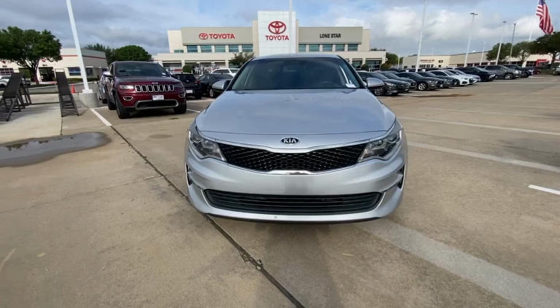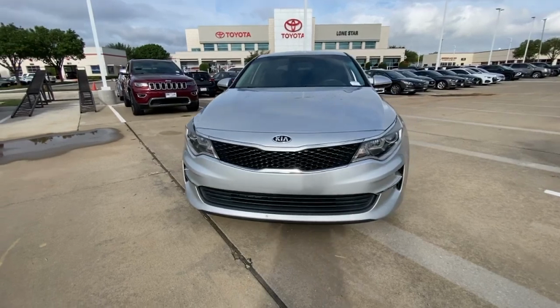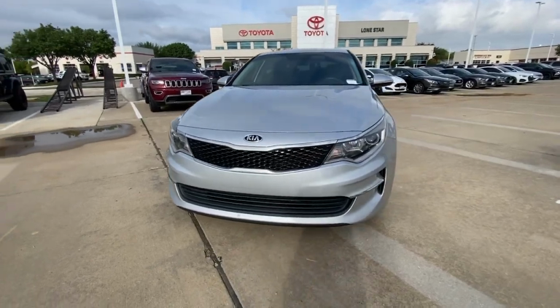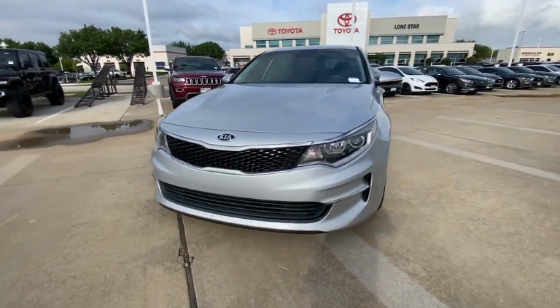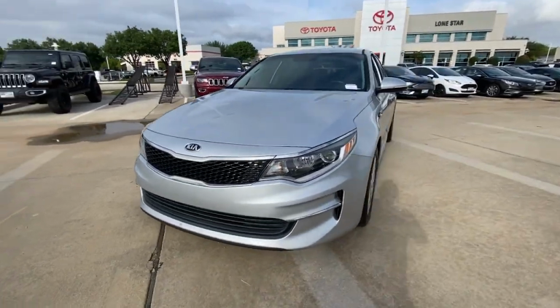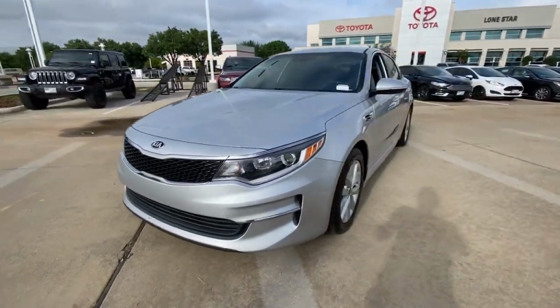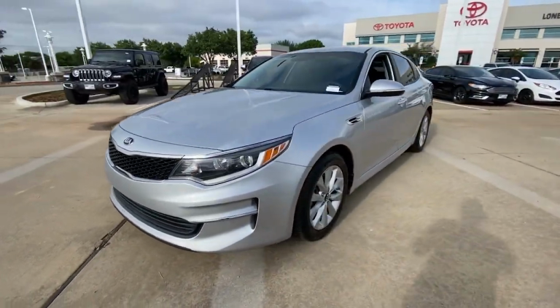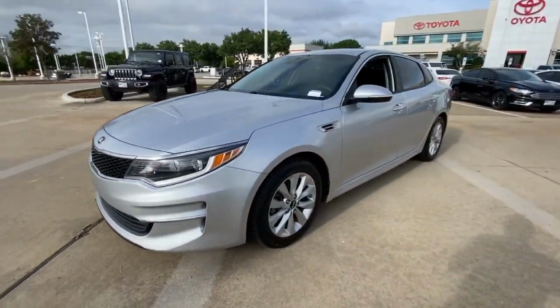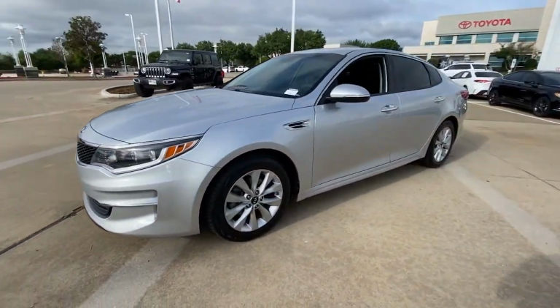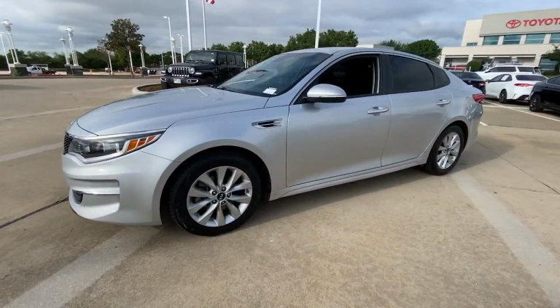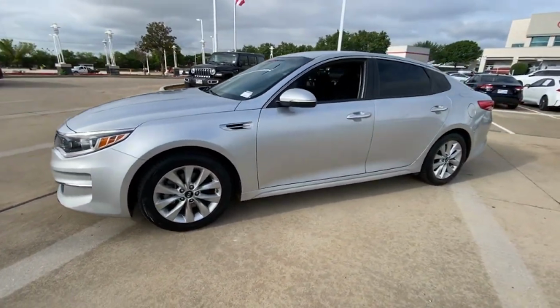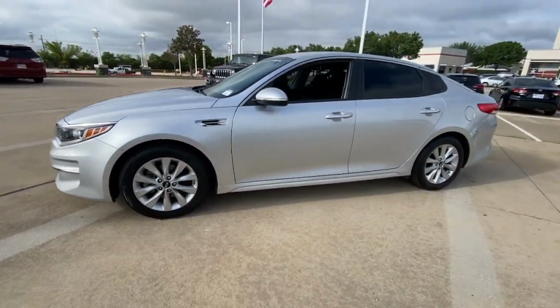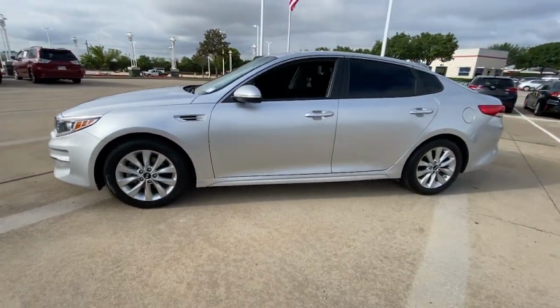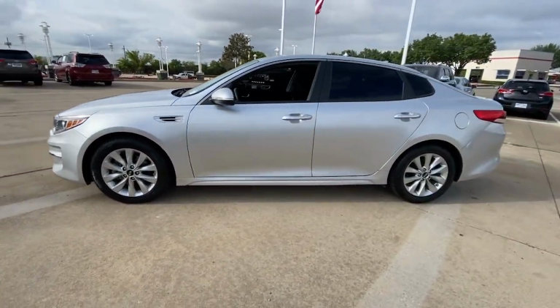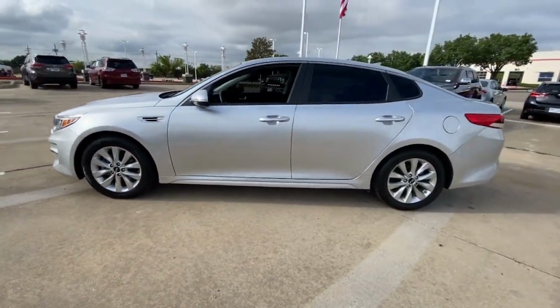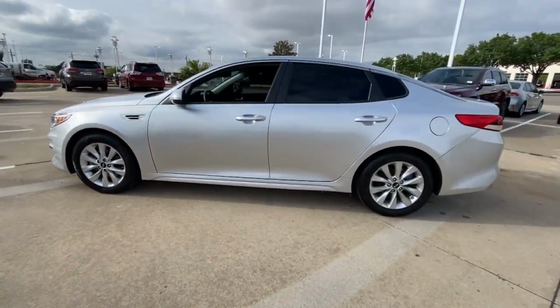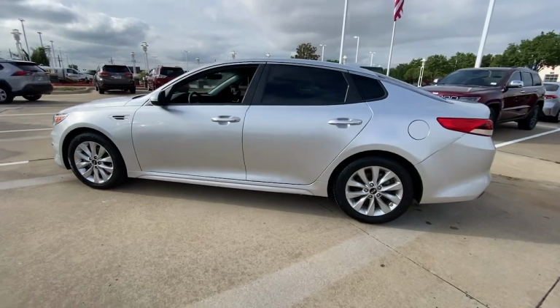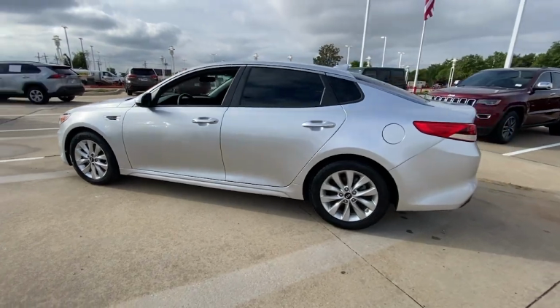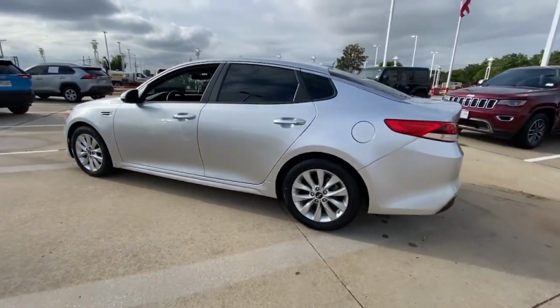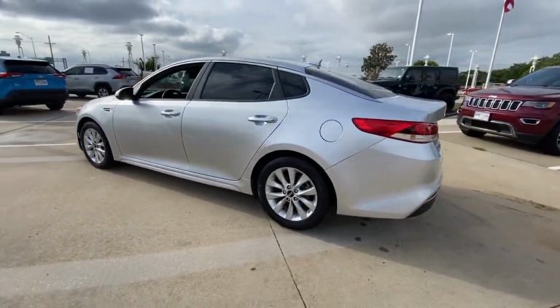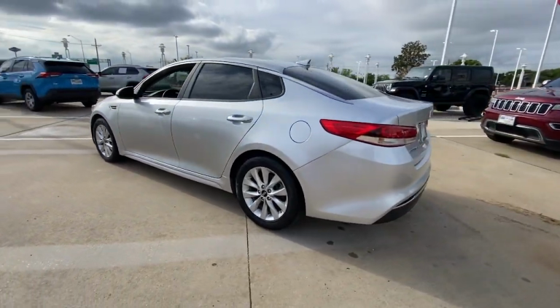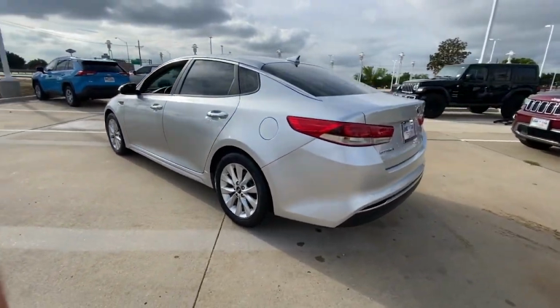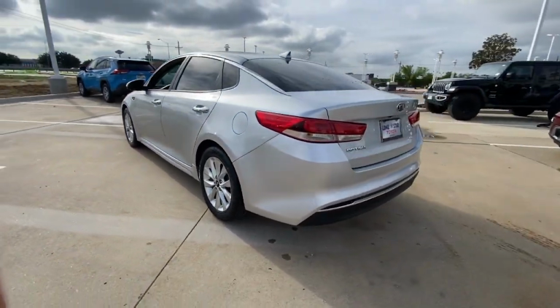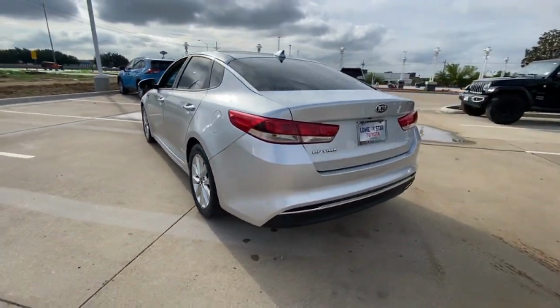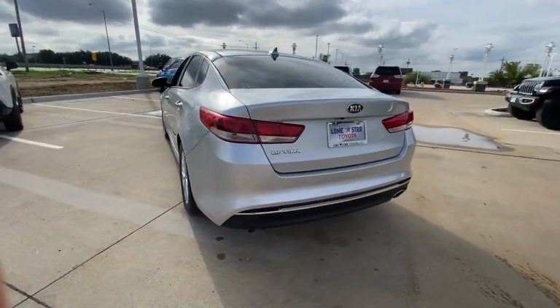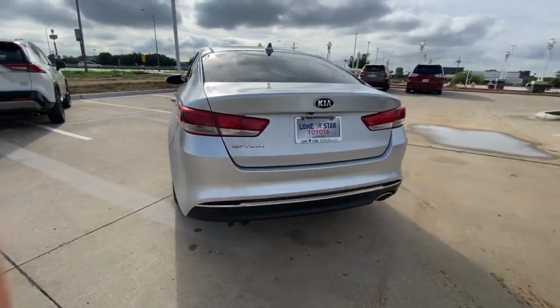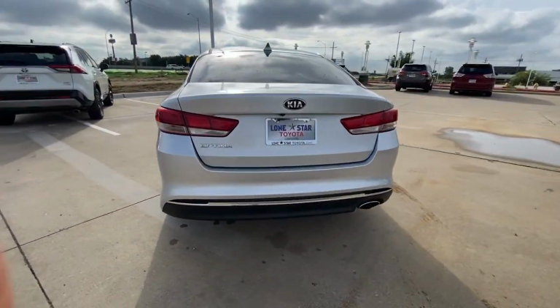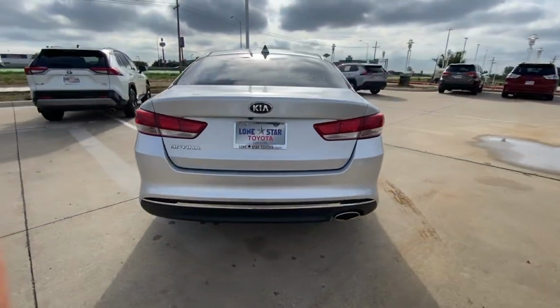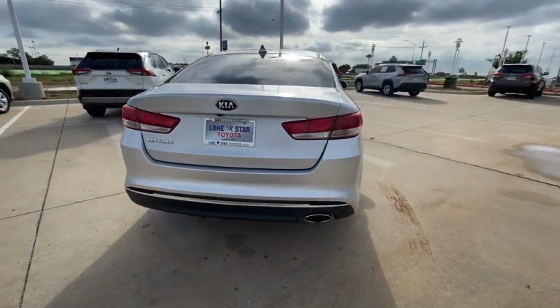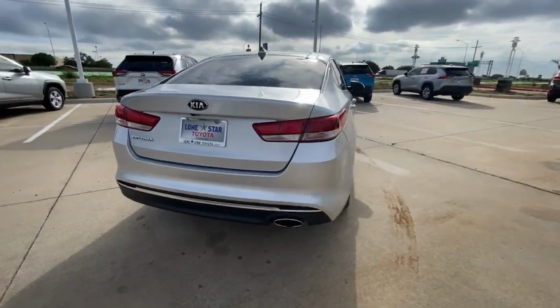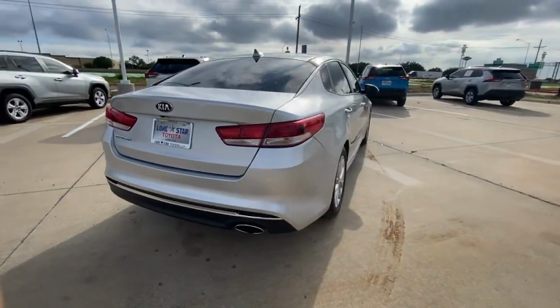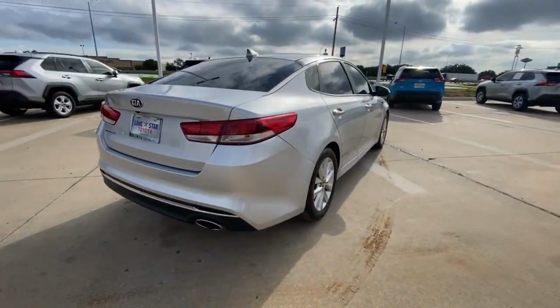Enjoy the view of this 2016 Kia Optima. With less than 120,000 miles on the odometer, this vehicle stands out from the rest.